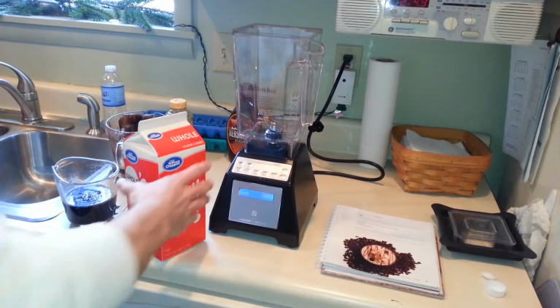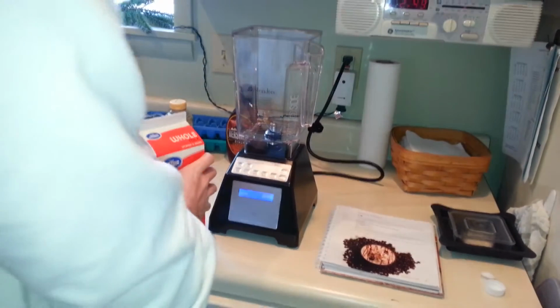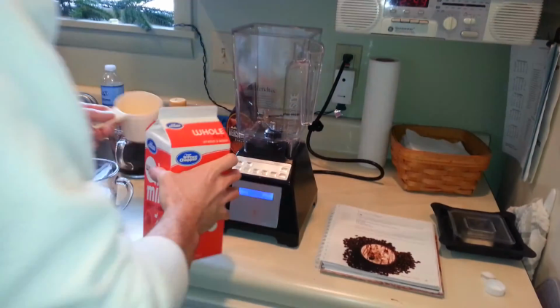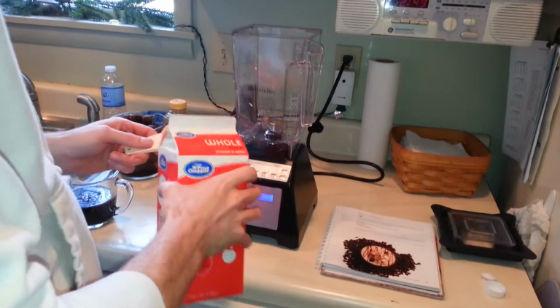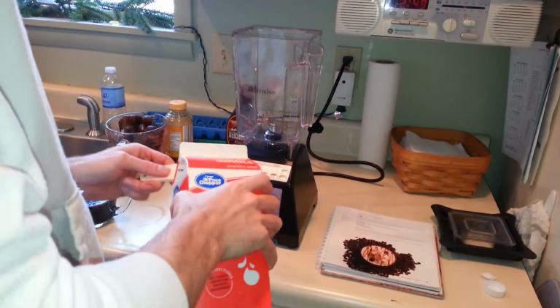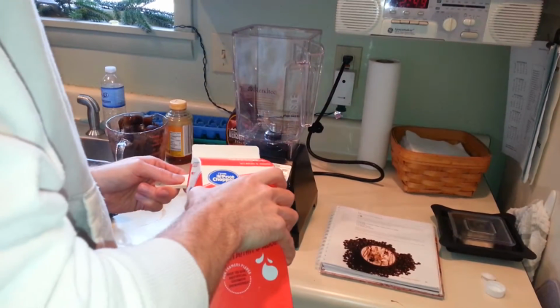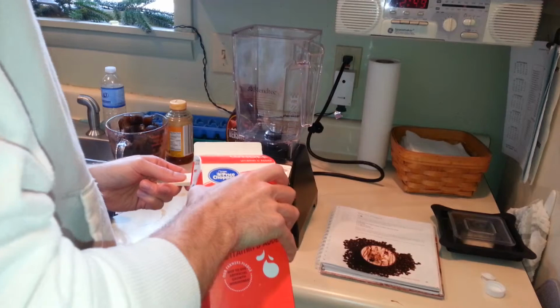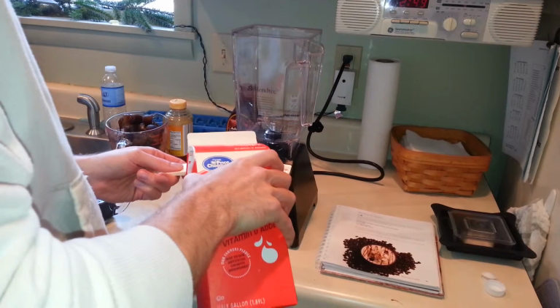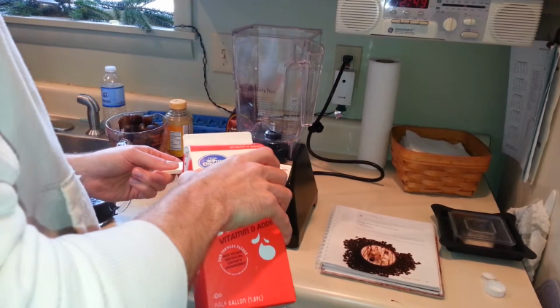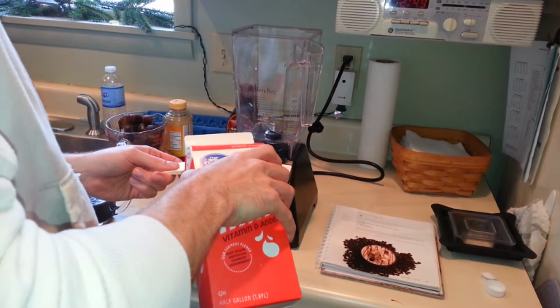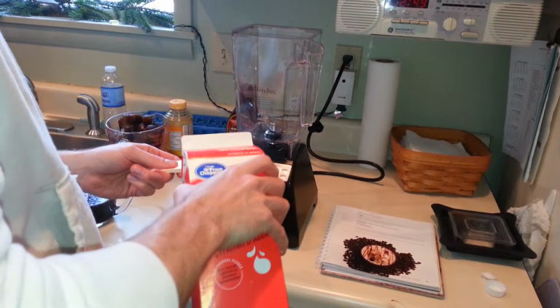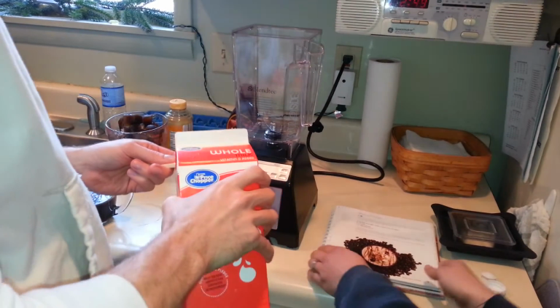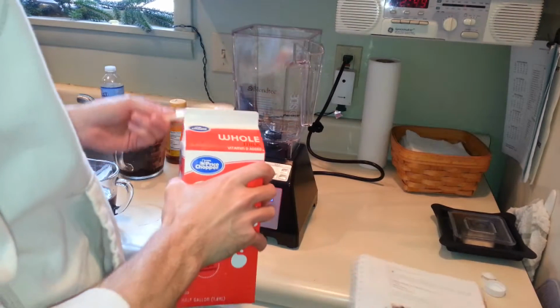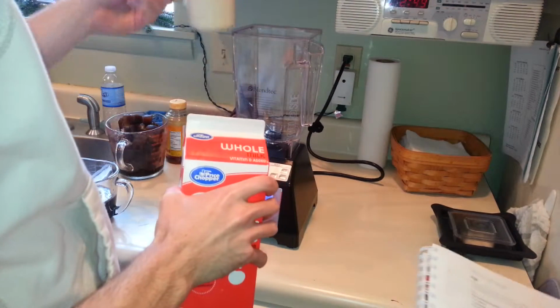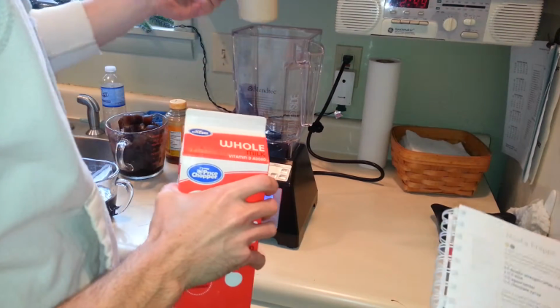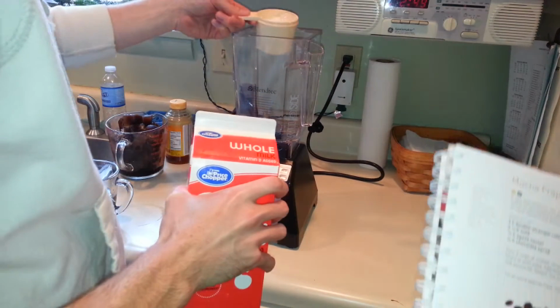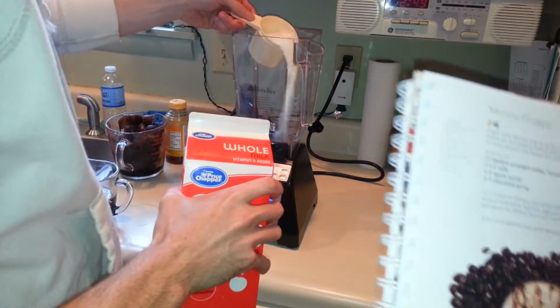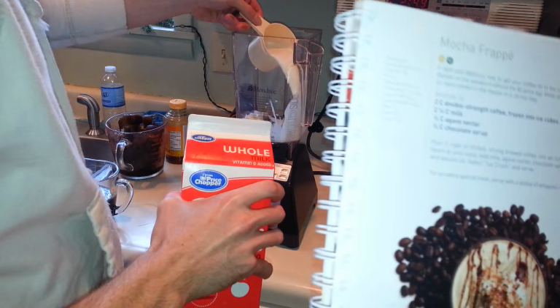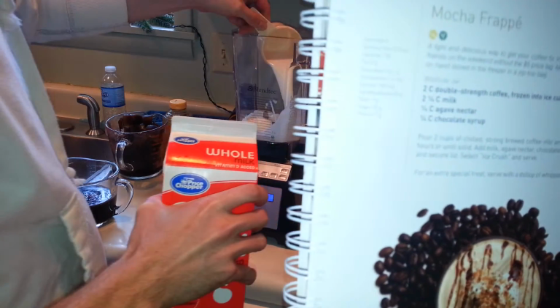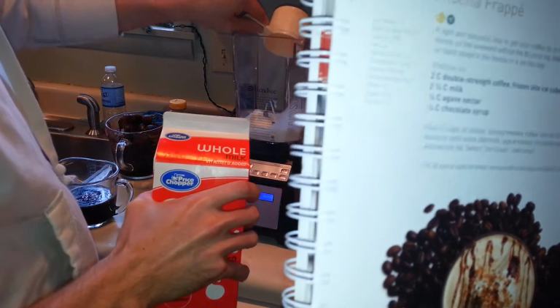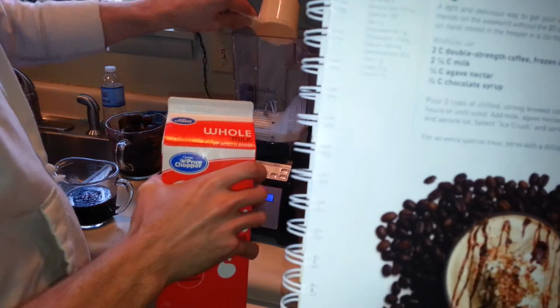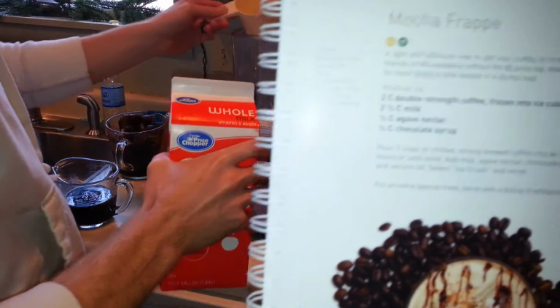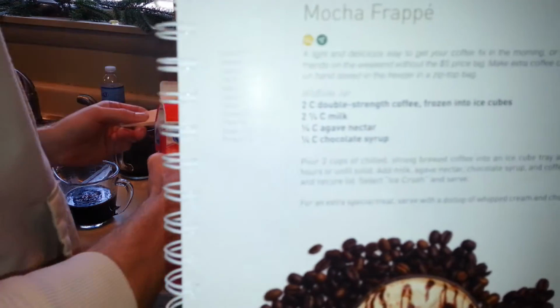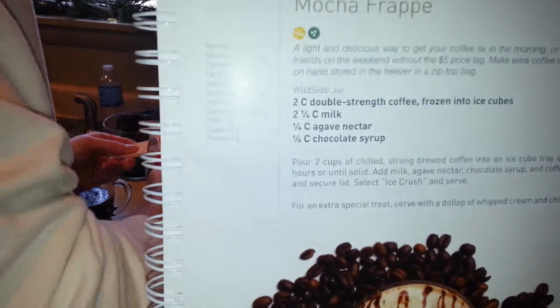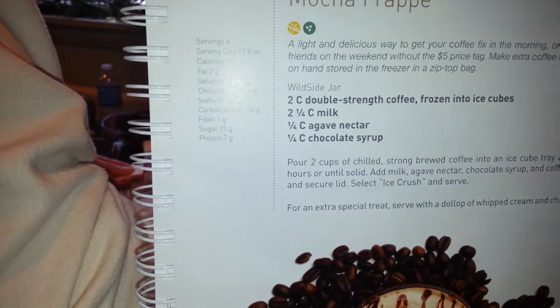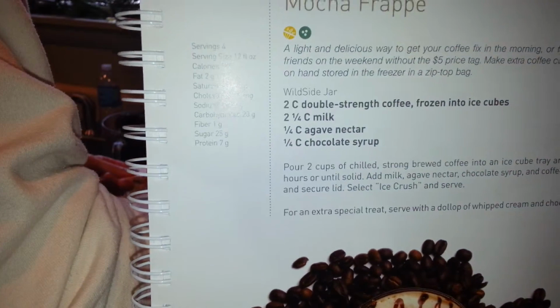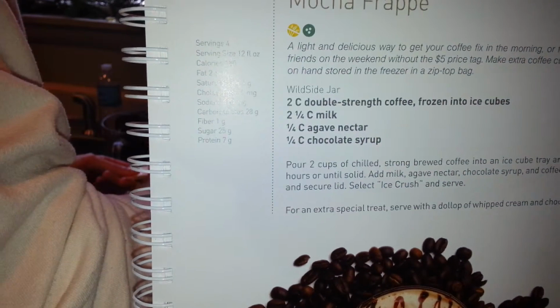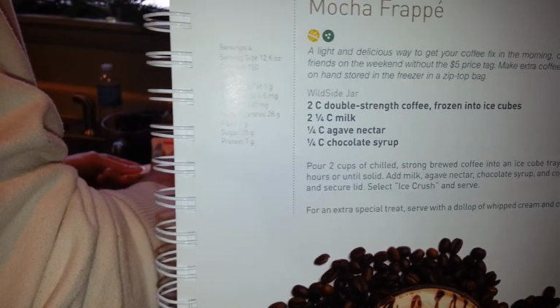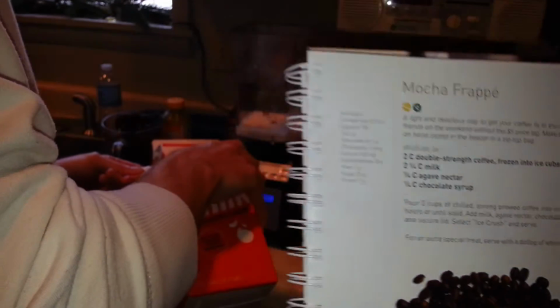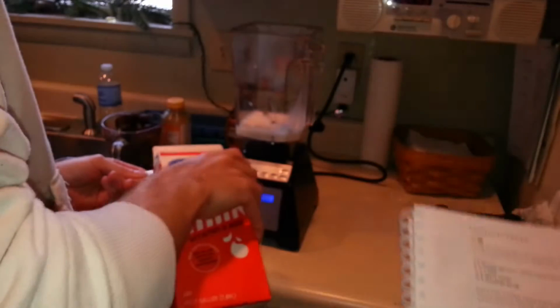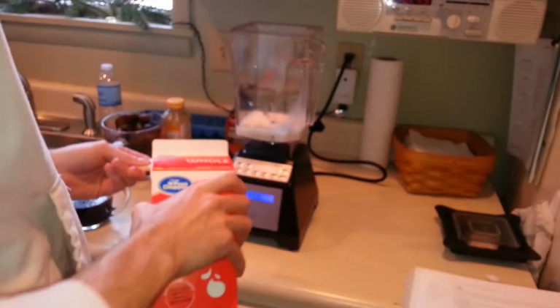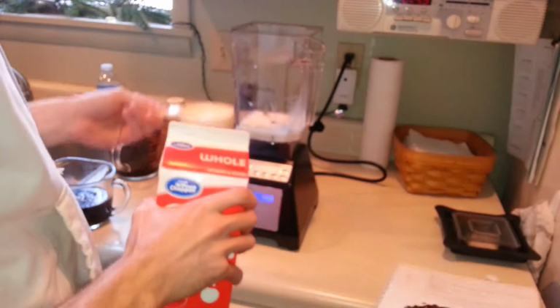Okay, we're making some Uncle Frappe chinos. I'm going to show you the recipe. Here it comes. We're going to start with some milk — it's going to take four and a half cups. We're doubling it.